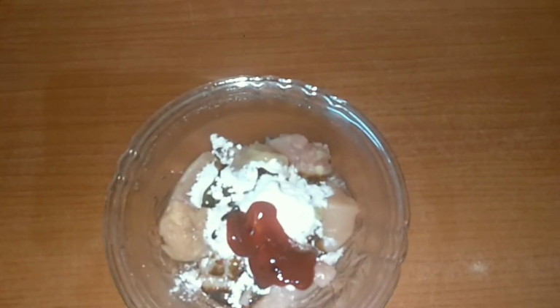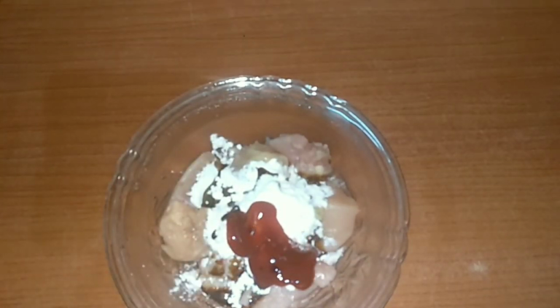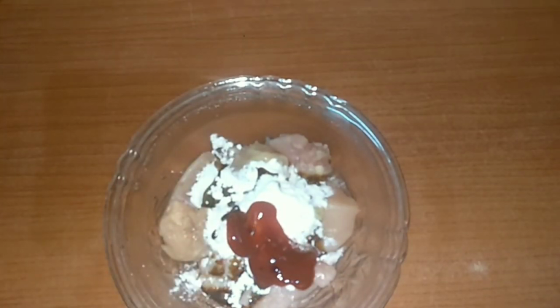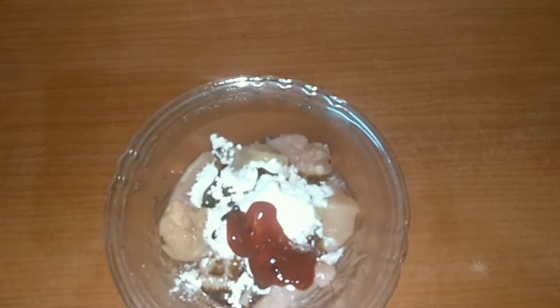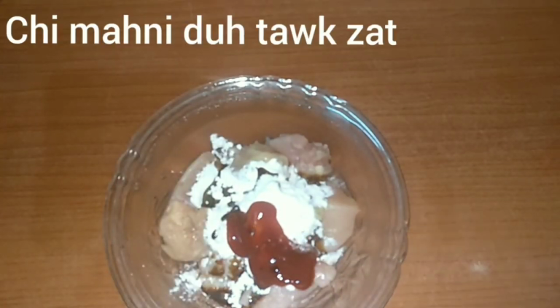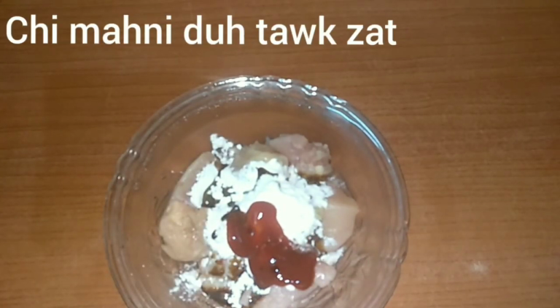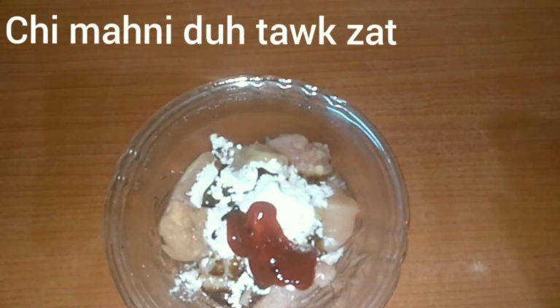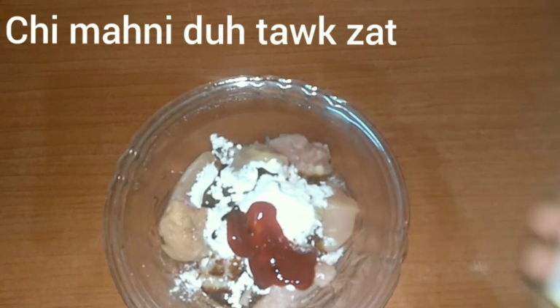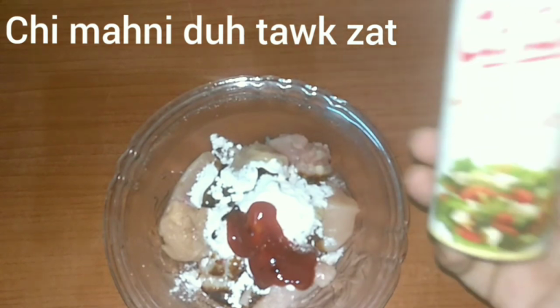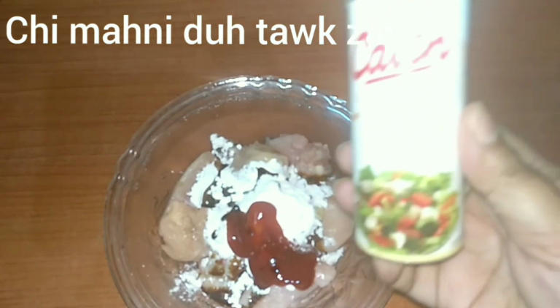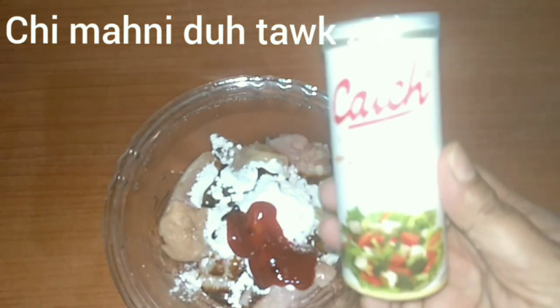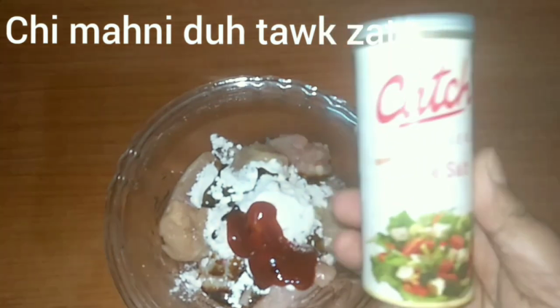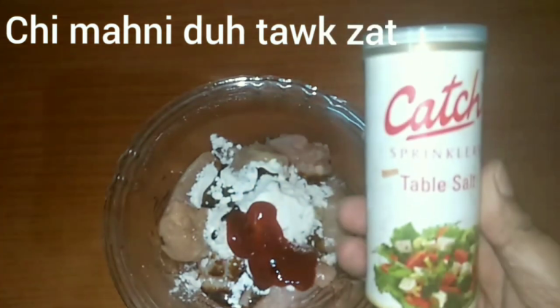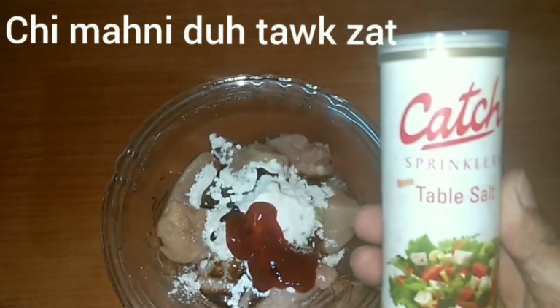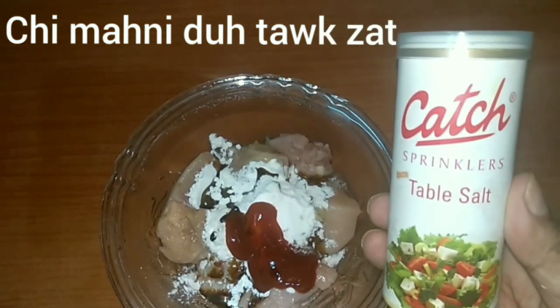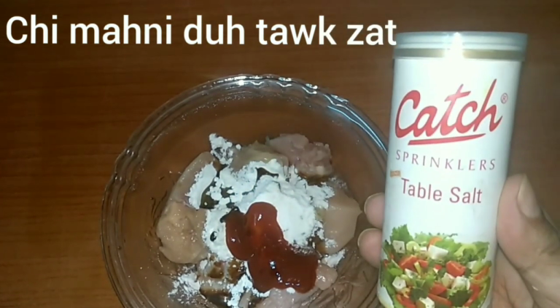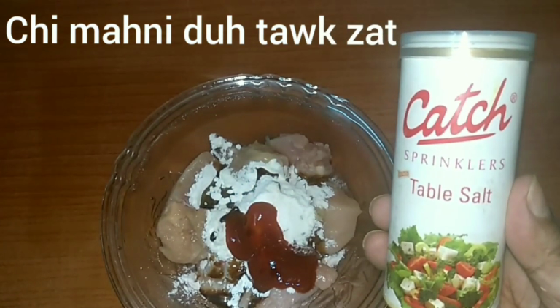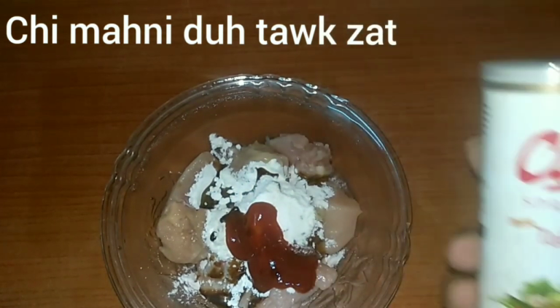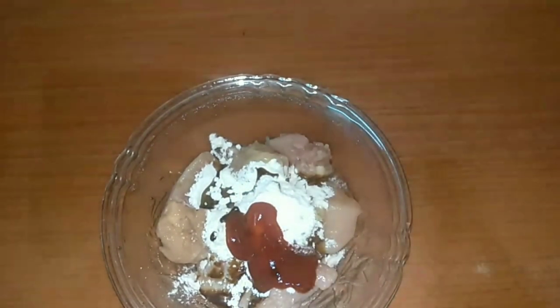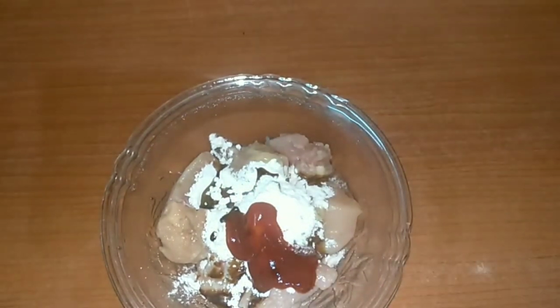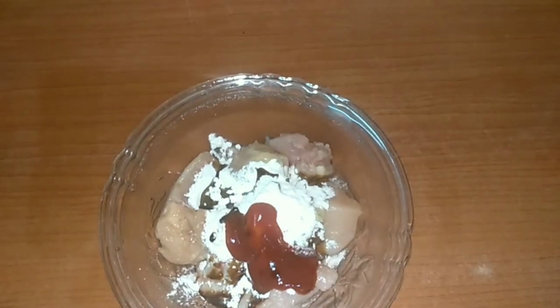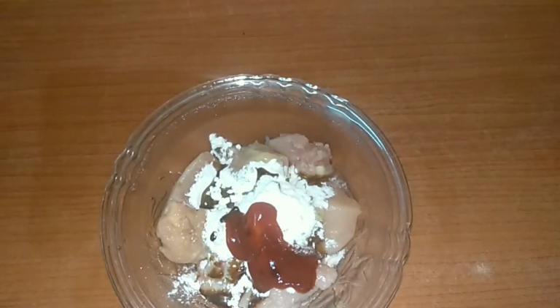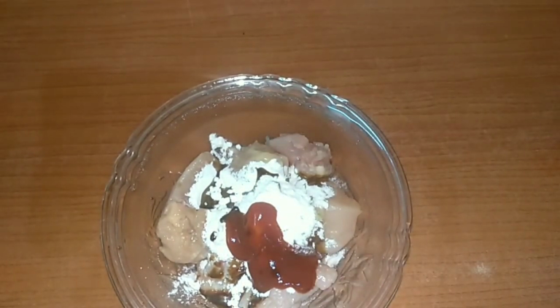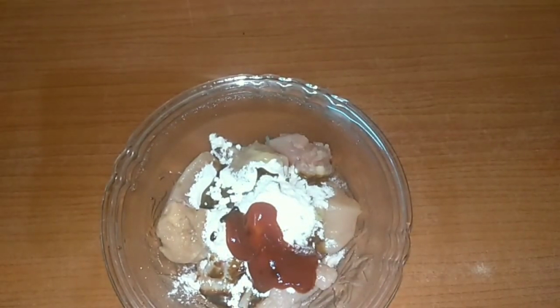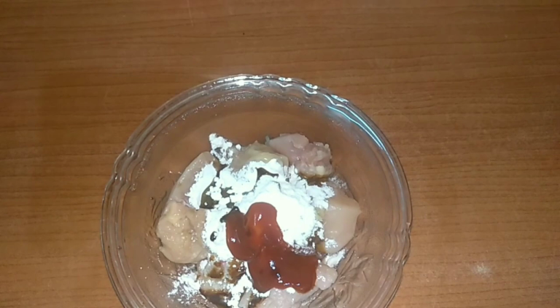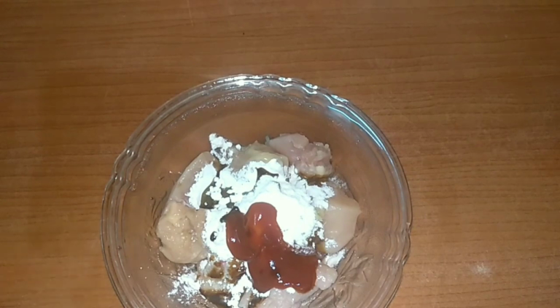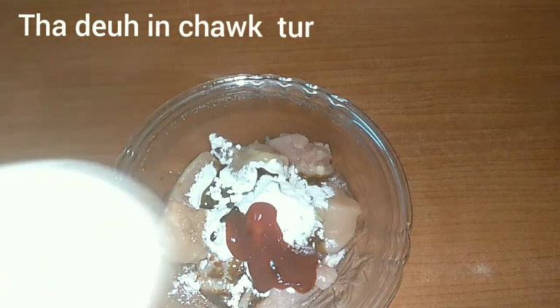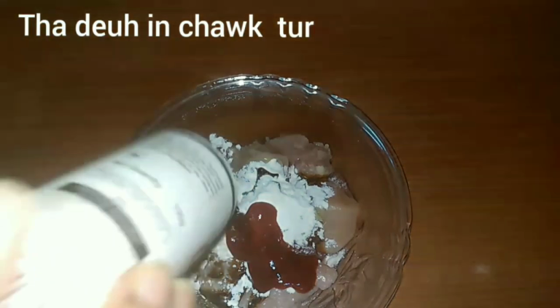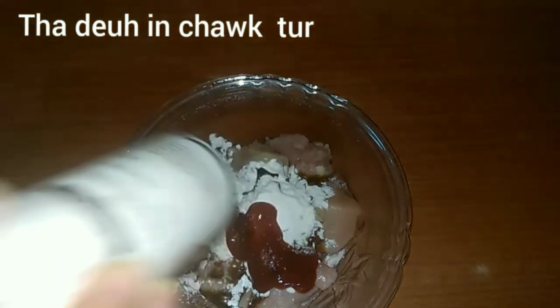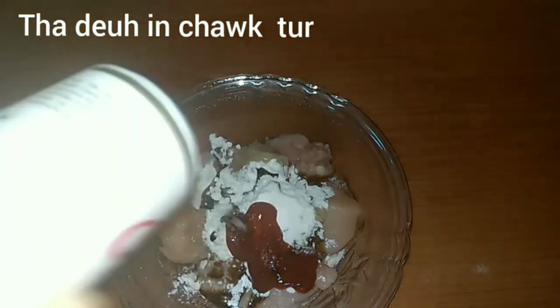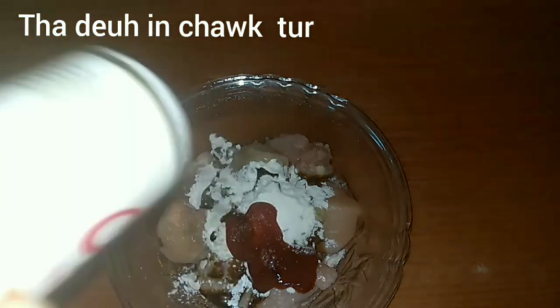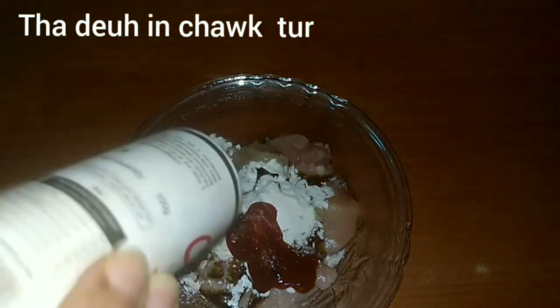I will now add salt to taste. After adding the salt, we will give it a good mix.